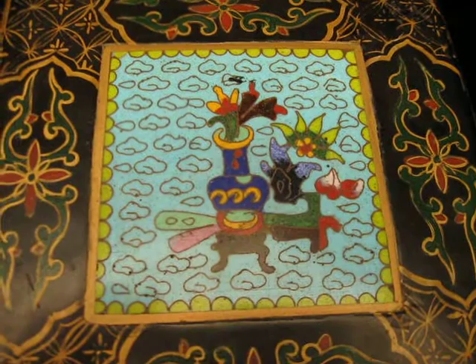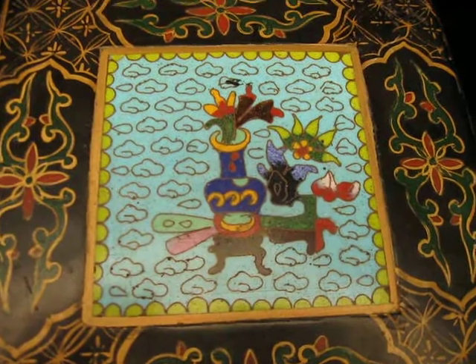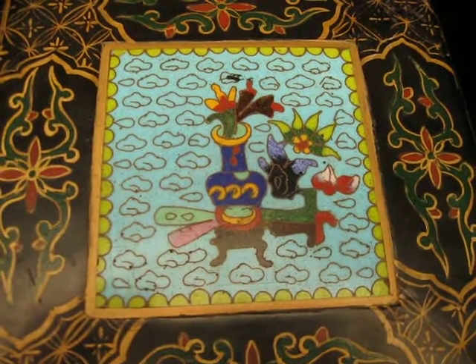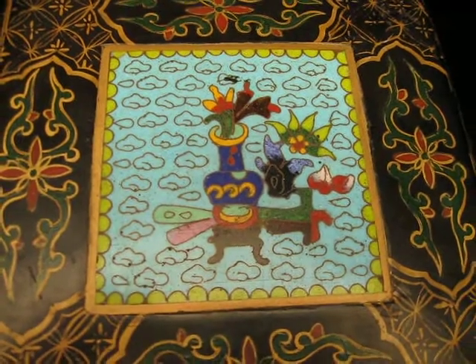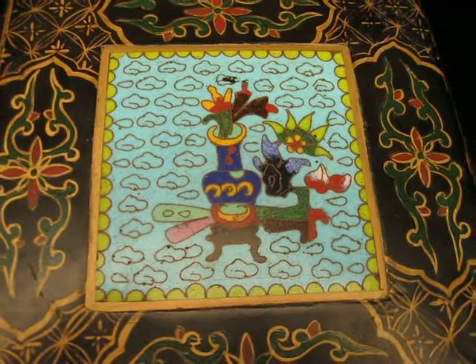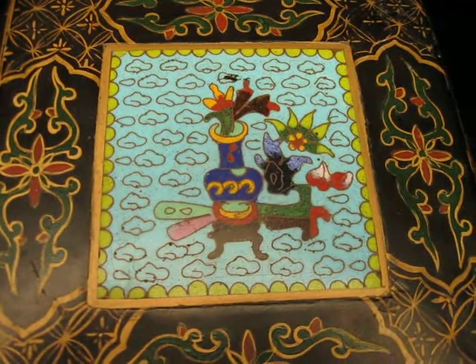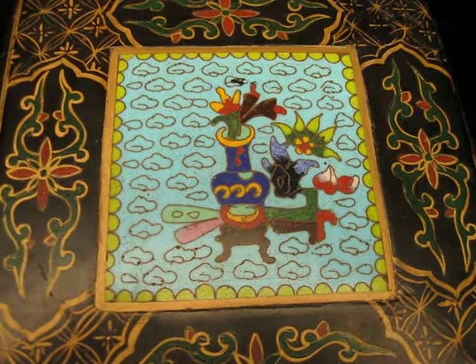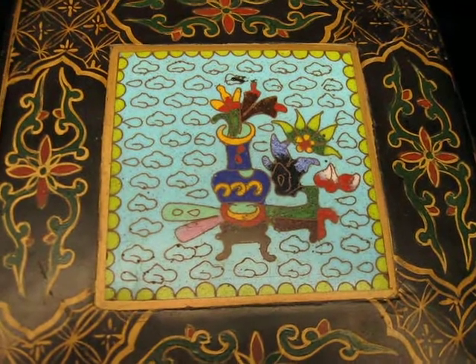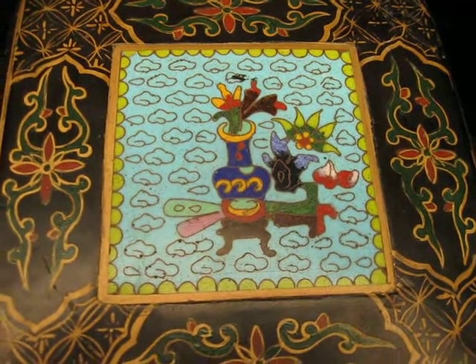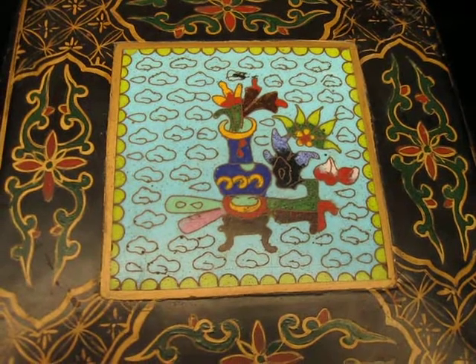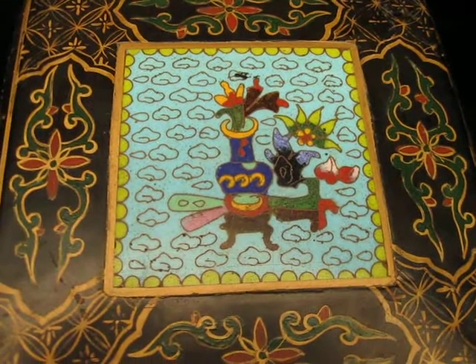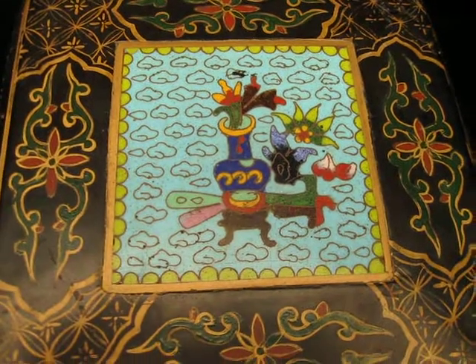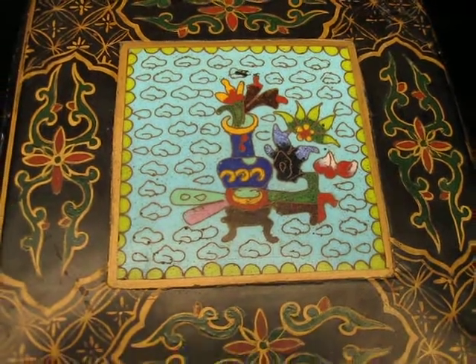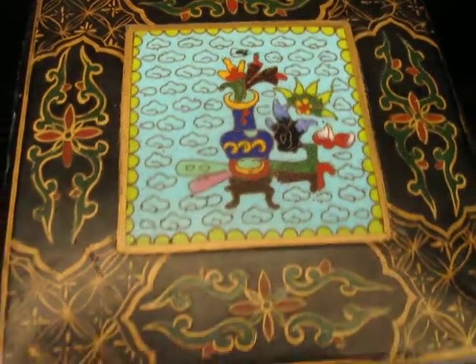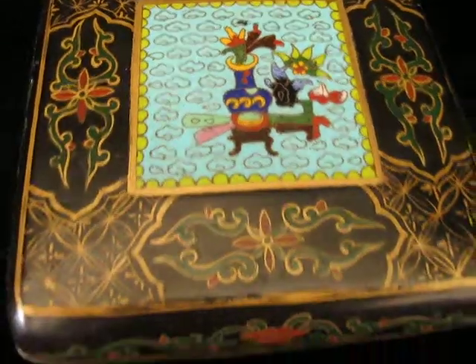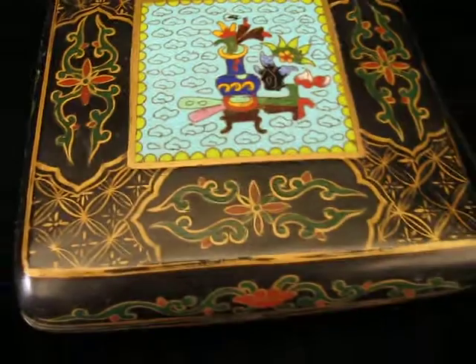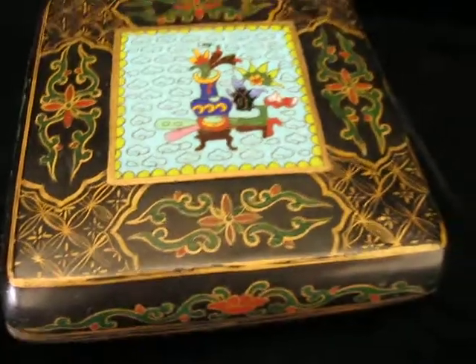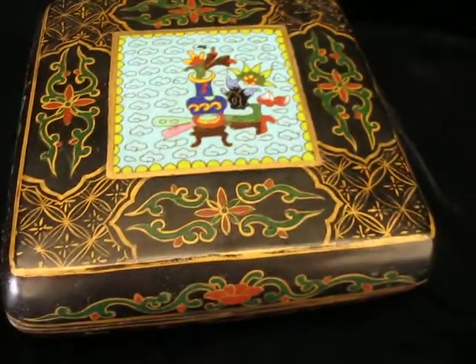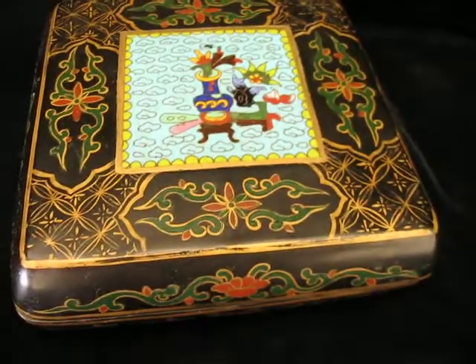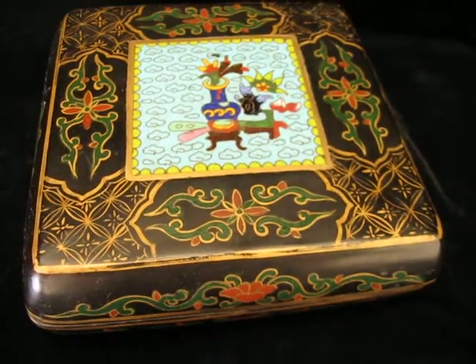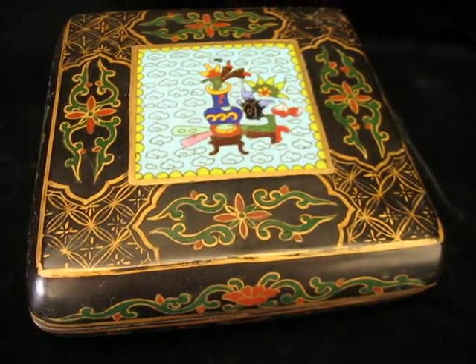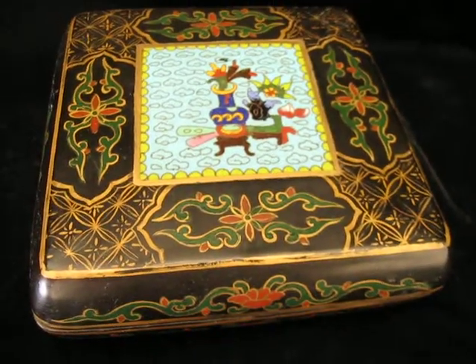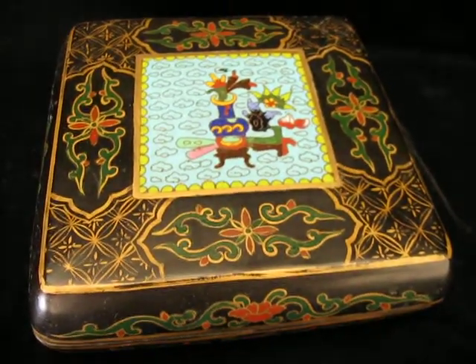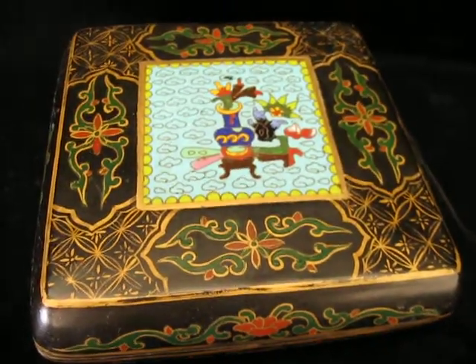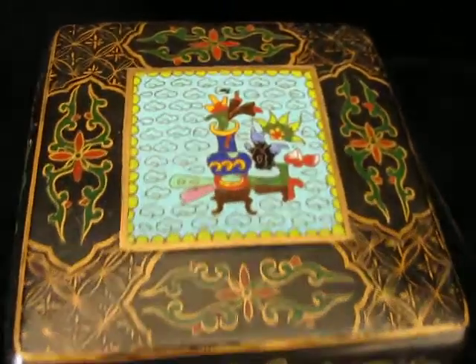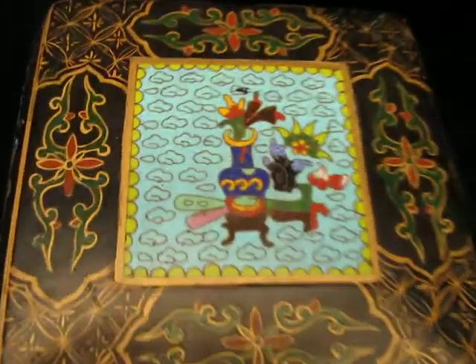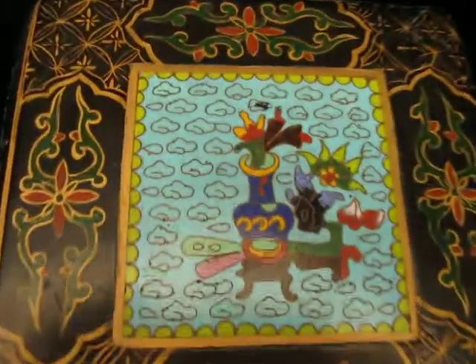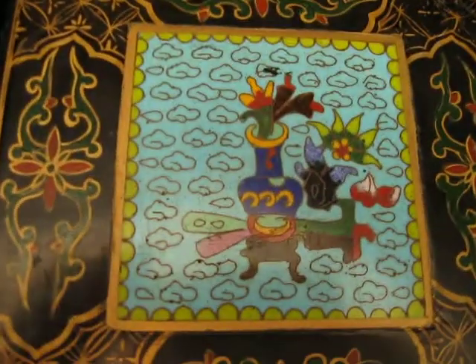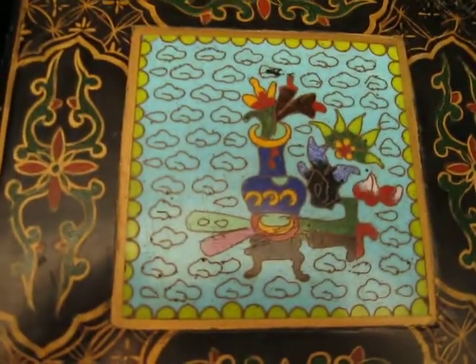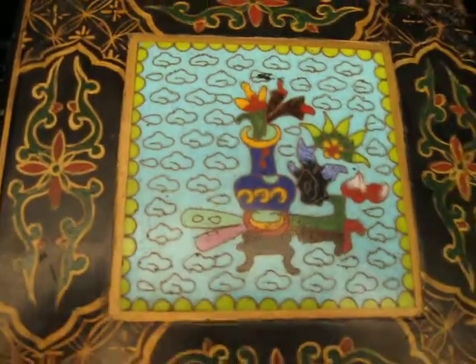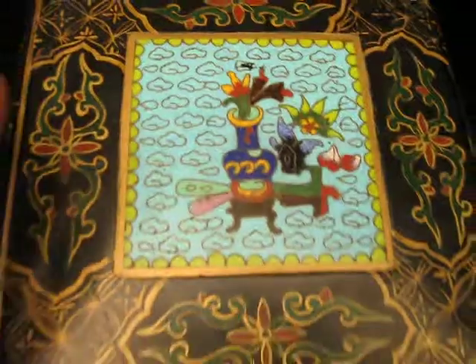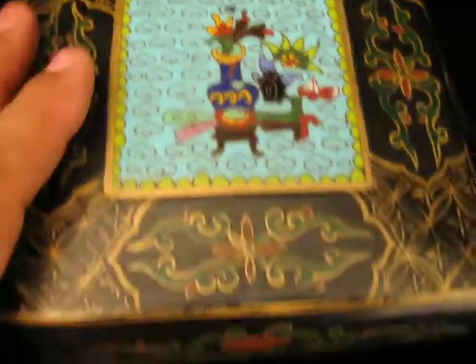The Japanese also do some cloisonné. But this happens to be a Japanese lacquer box with a cloisonné inset panel. Really attractive.